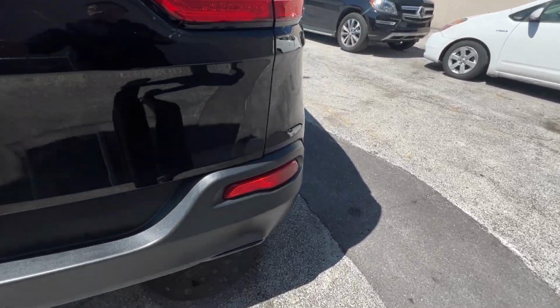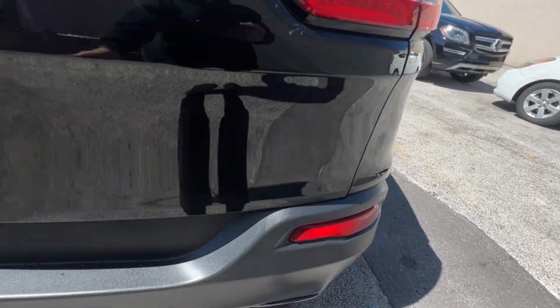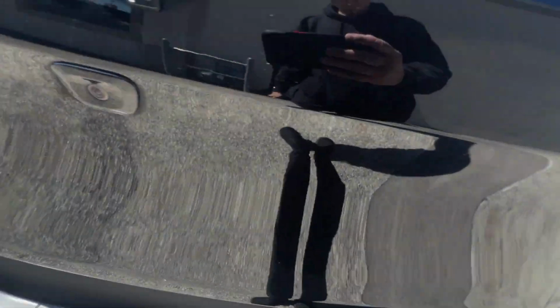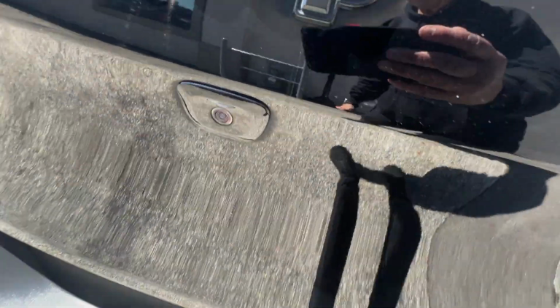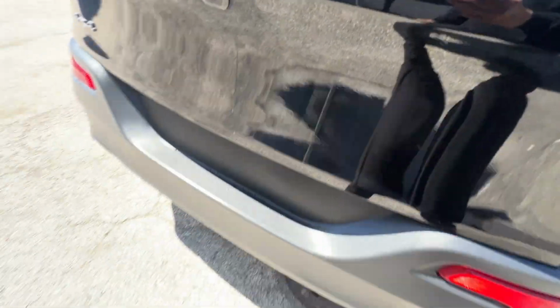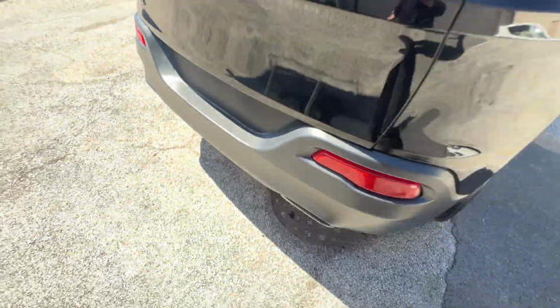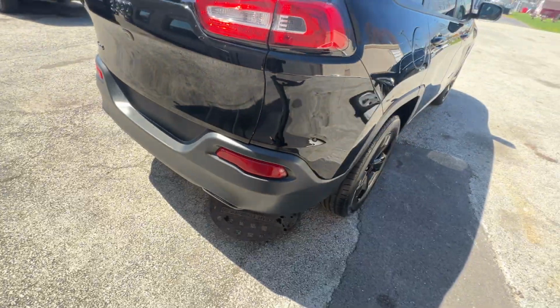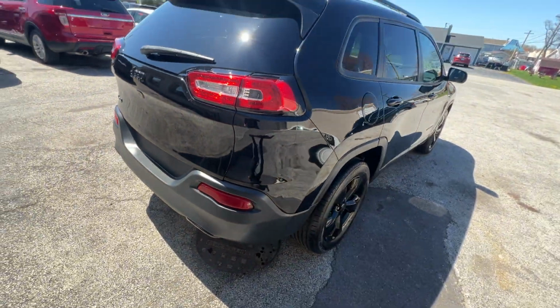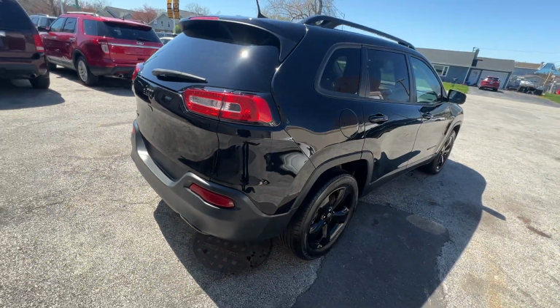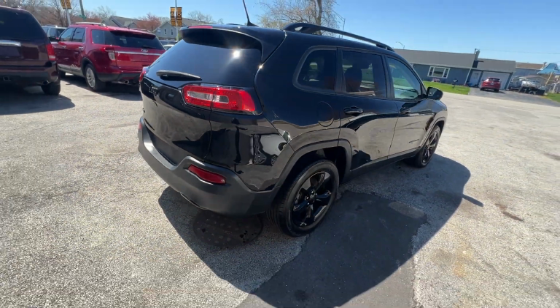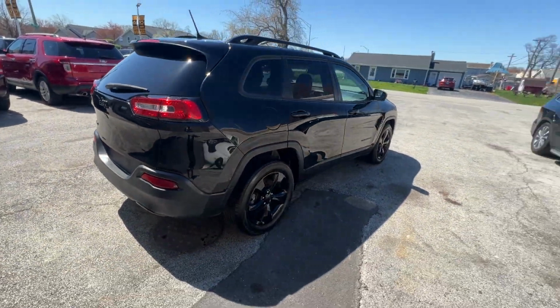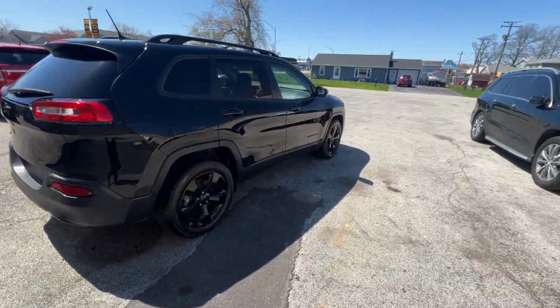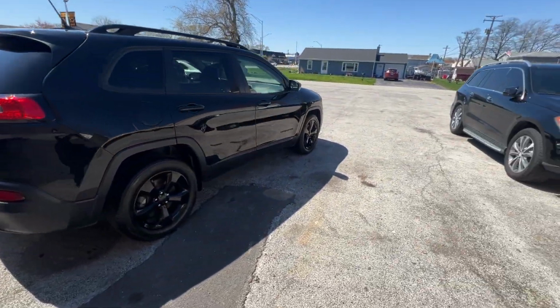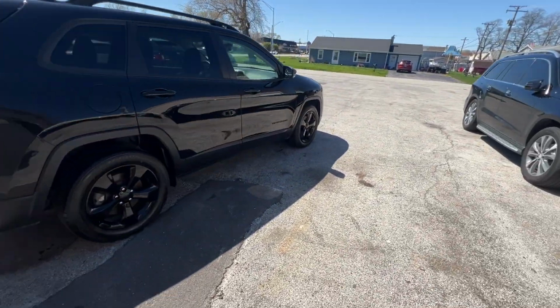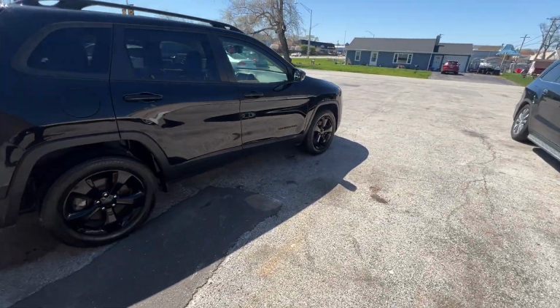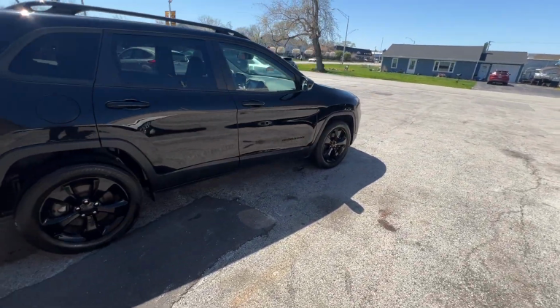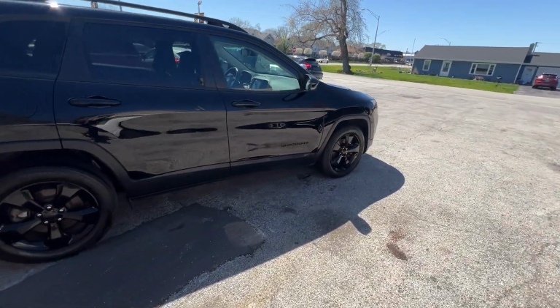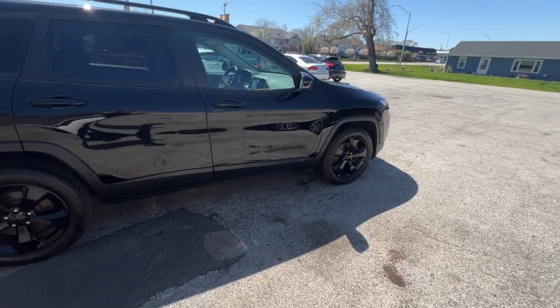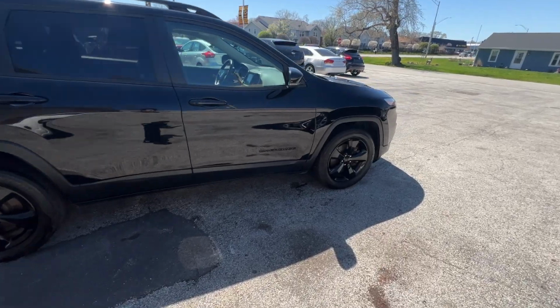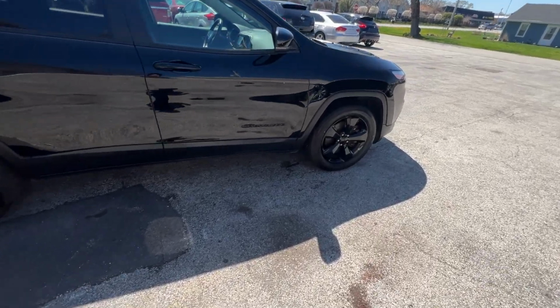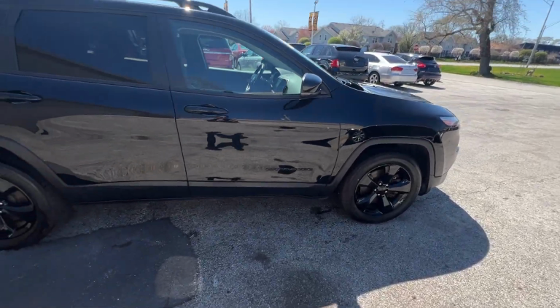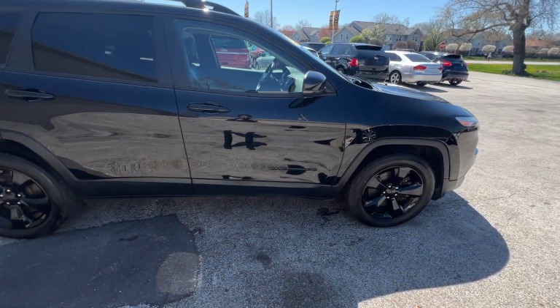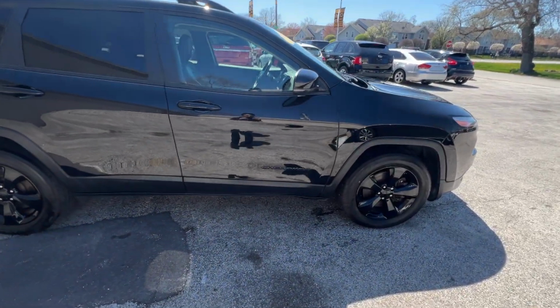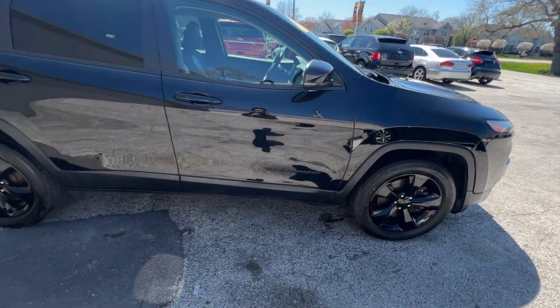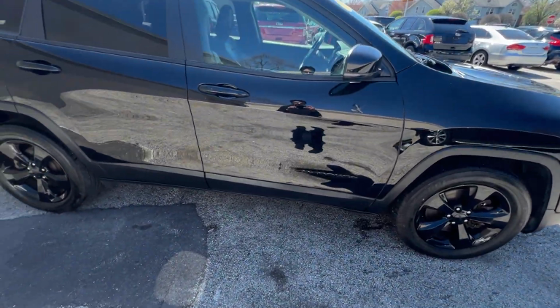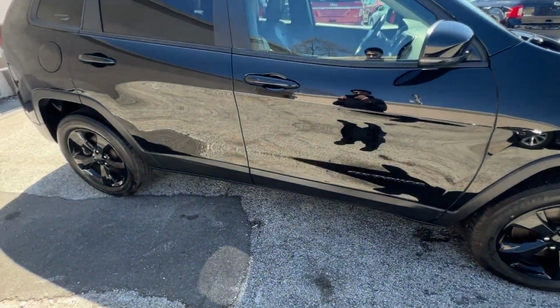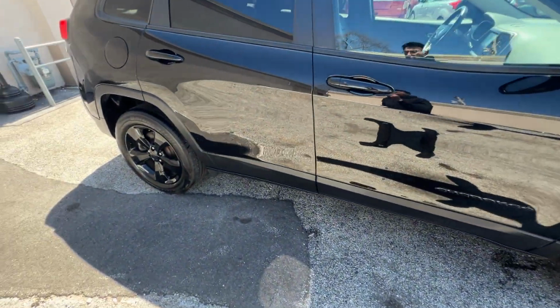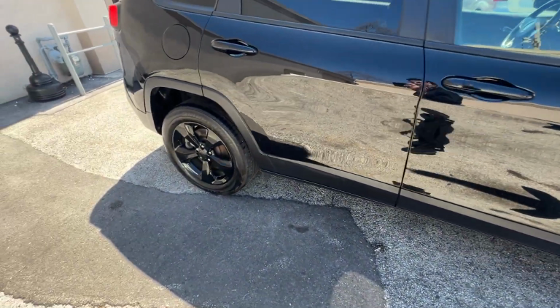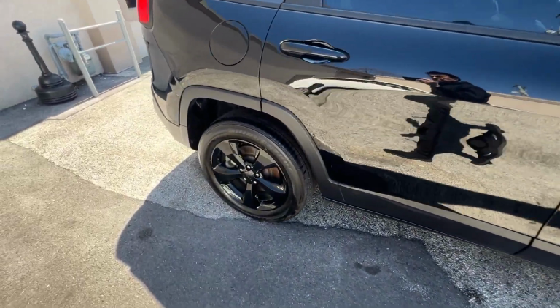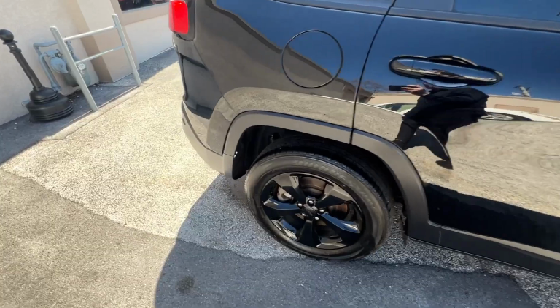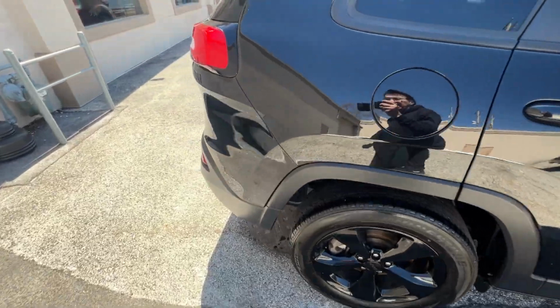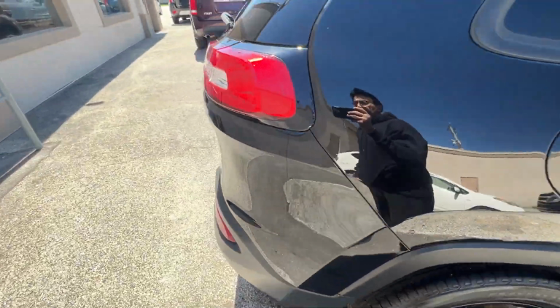Rear backup camera, beautiful condition. This car has 103,000 miles and we're going to have it for $13,998.